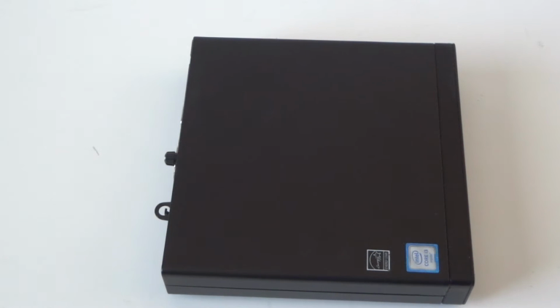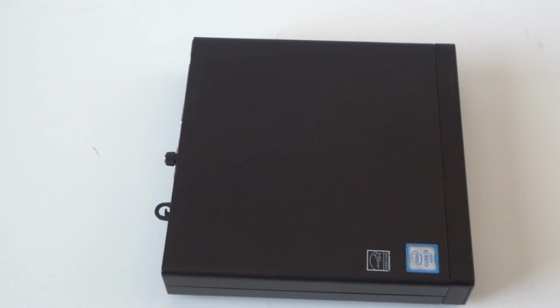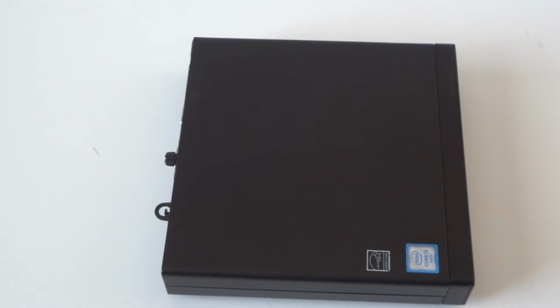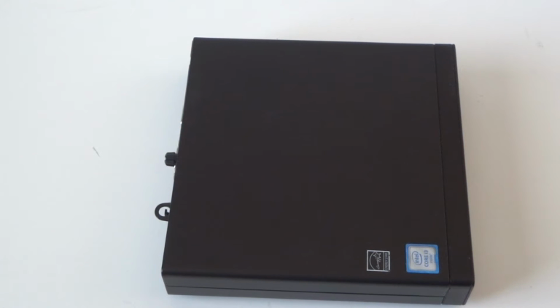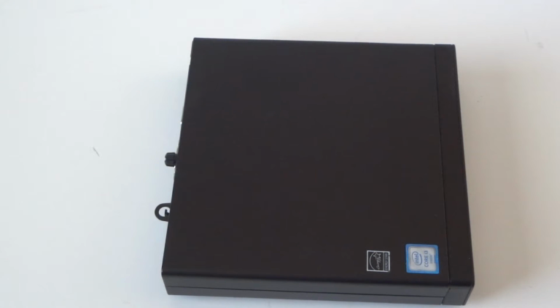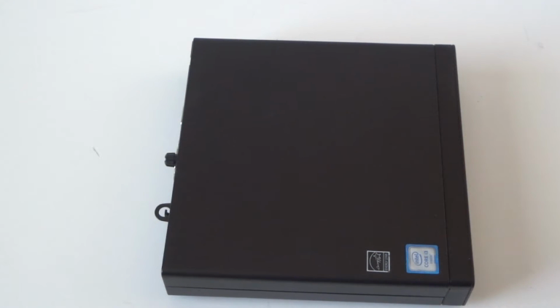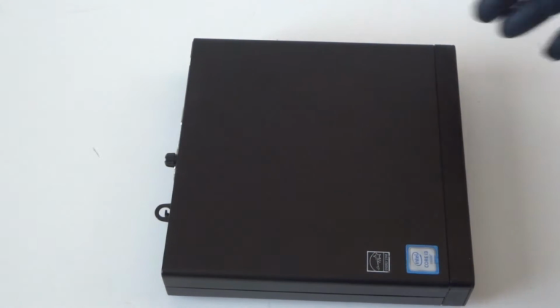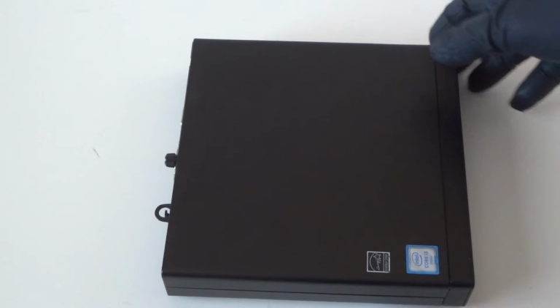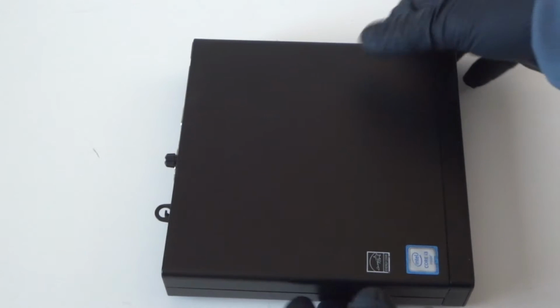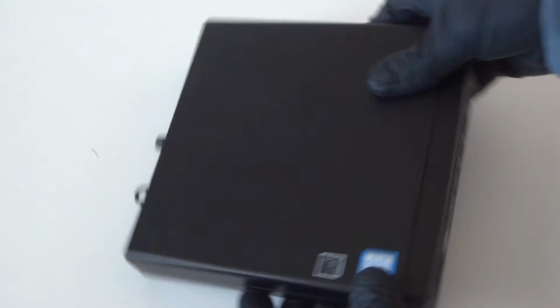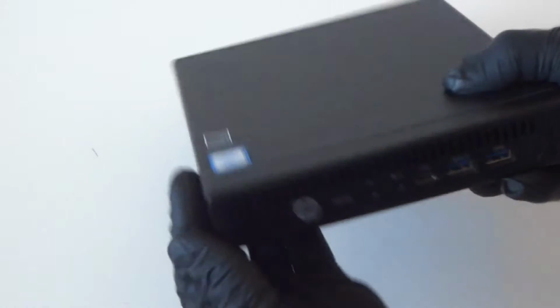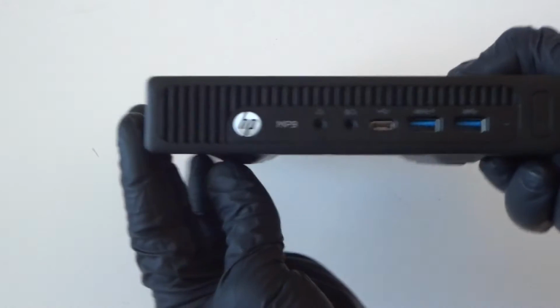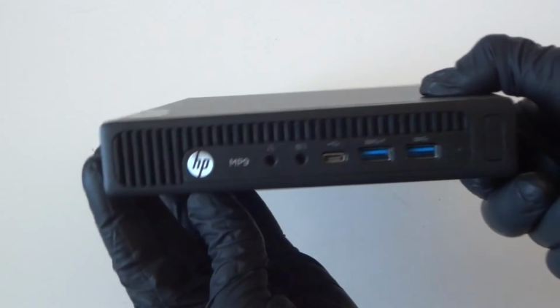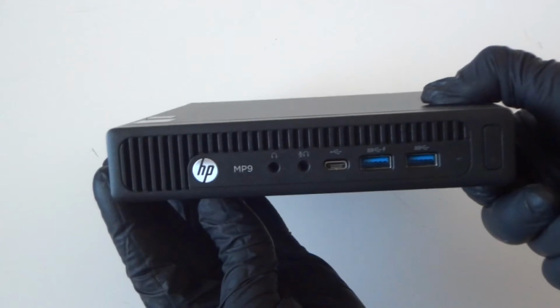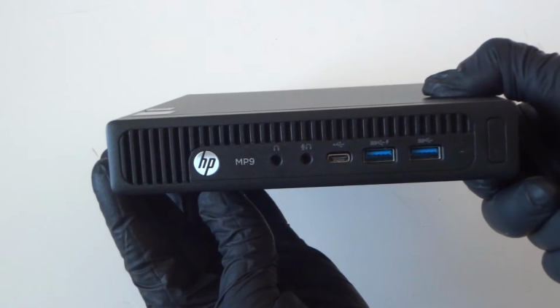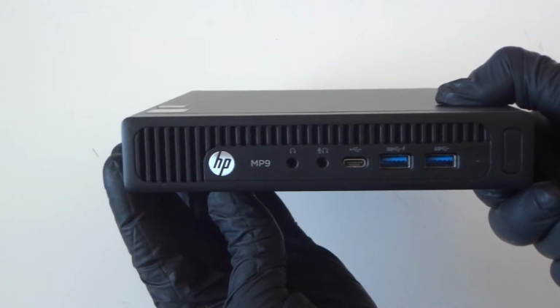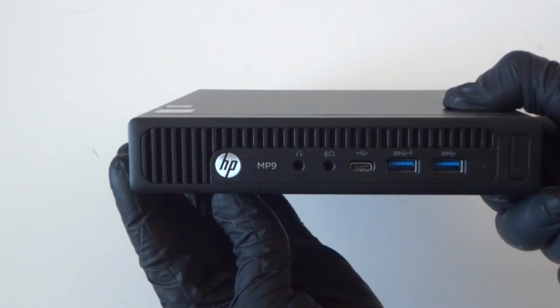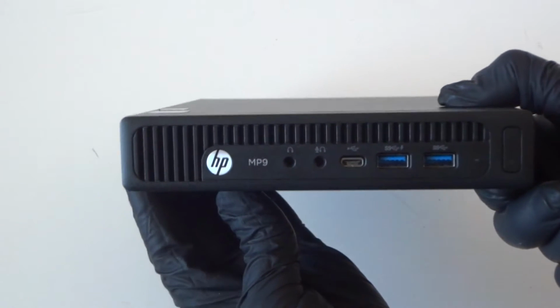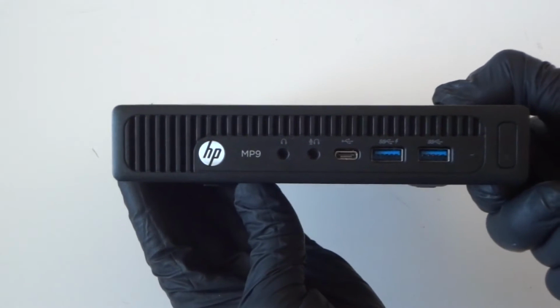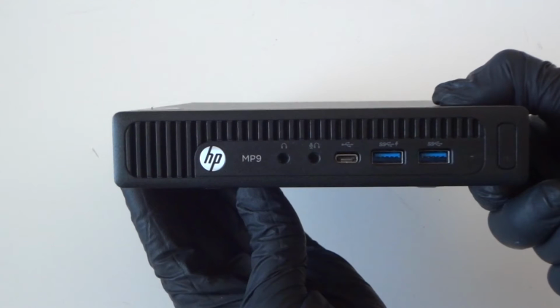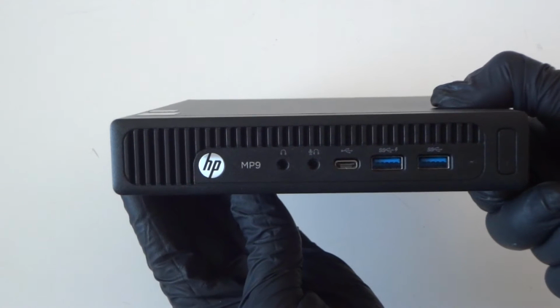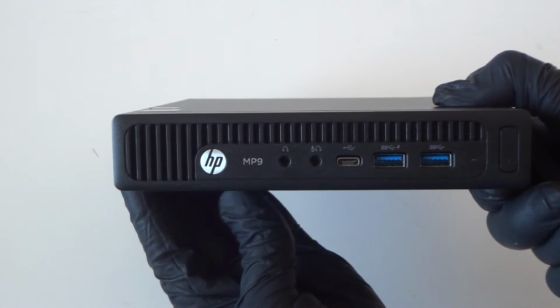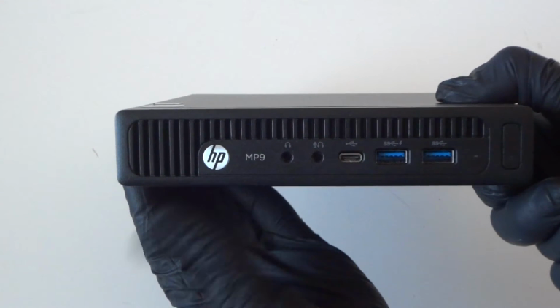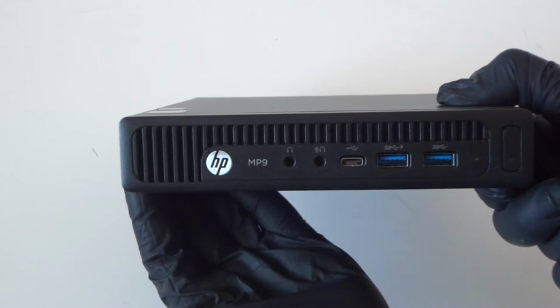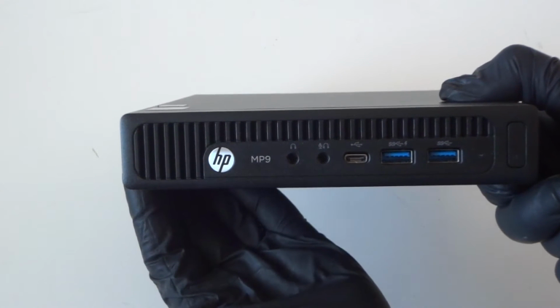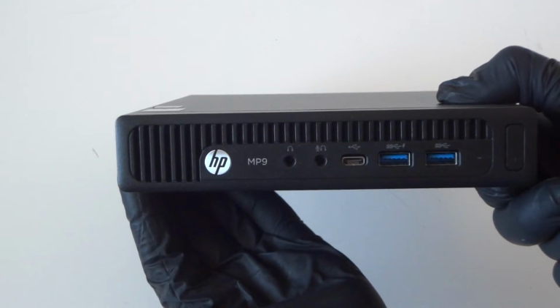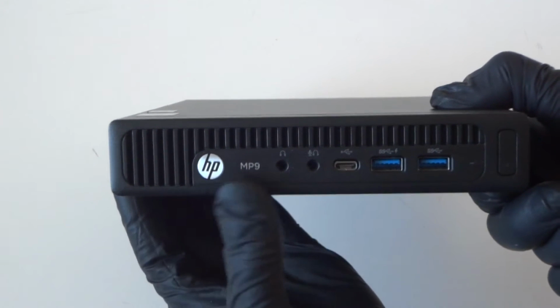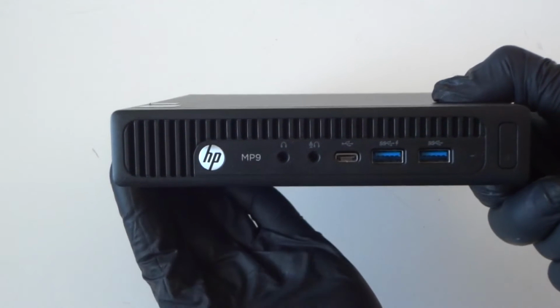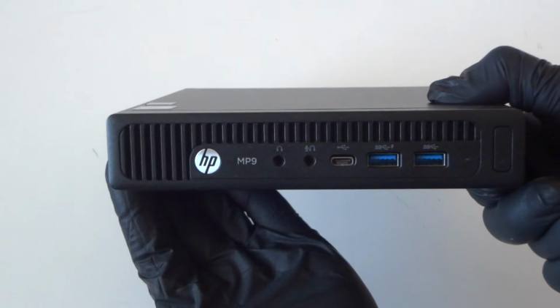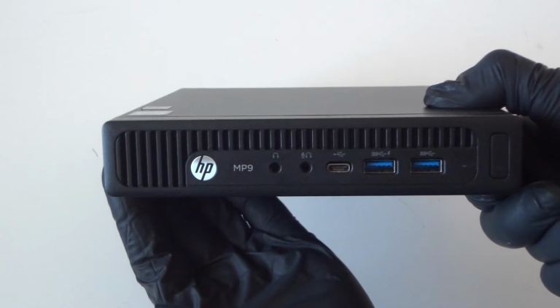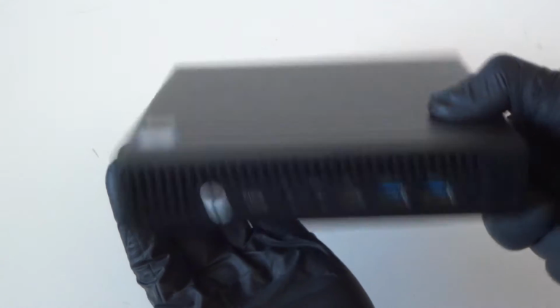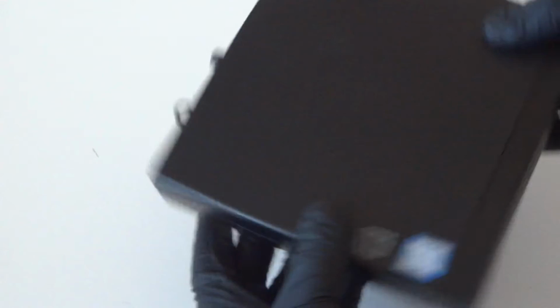What's going on, you guys? This is Max KD. I have another HP MP9 G2 Micro — this will be a disassembly teardown video to show you guys how to do that. Again, this is the HP MP9 G2 Micro teardown video.